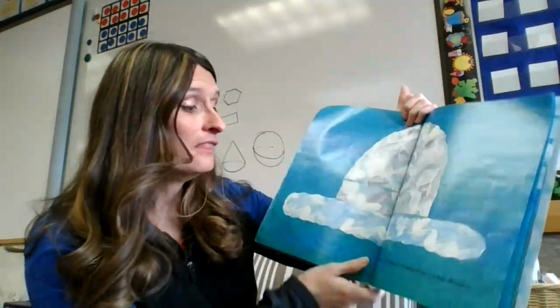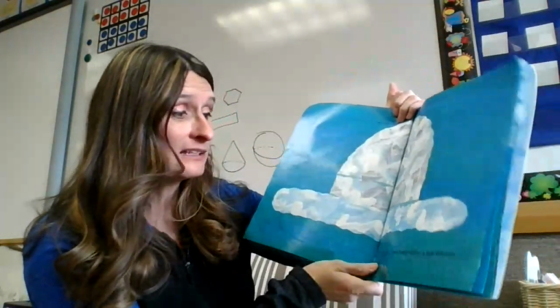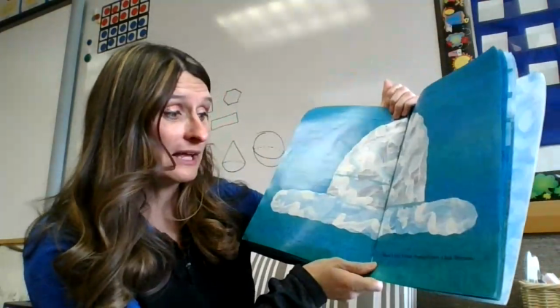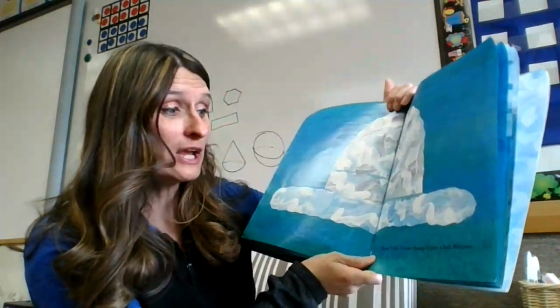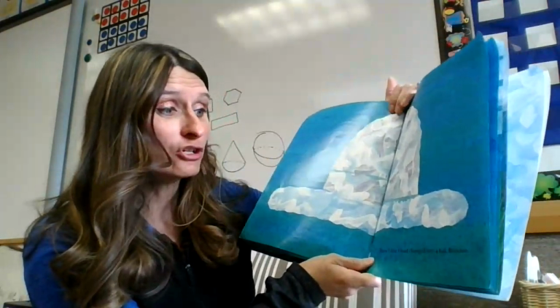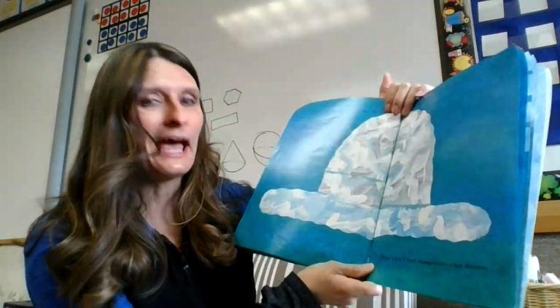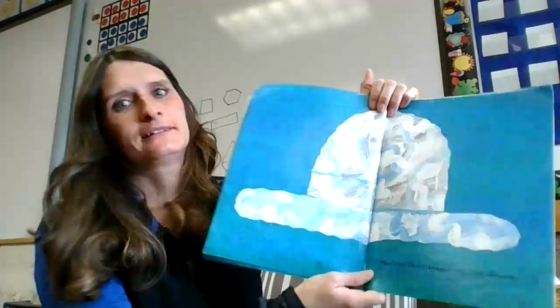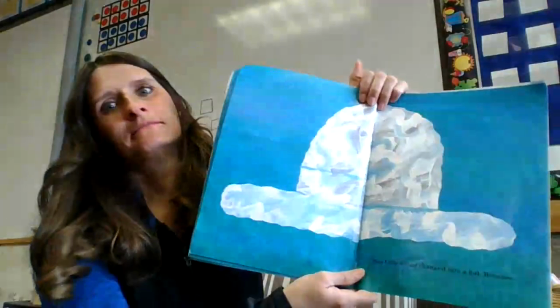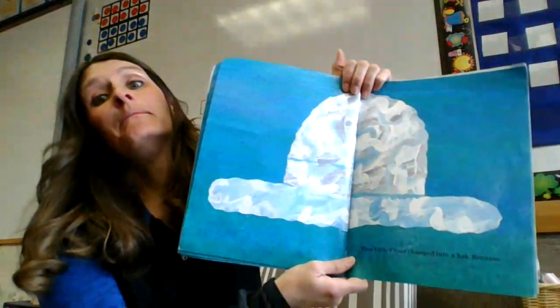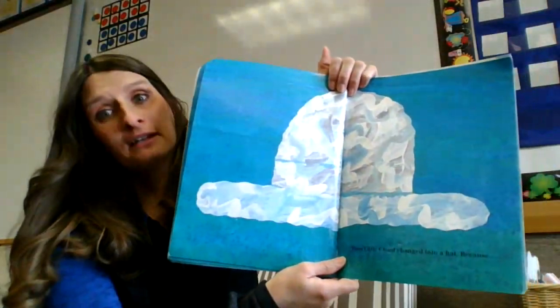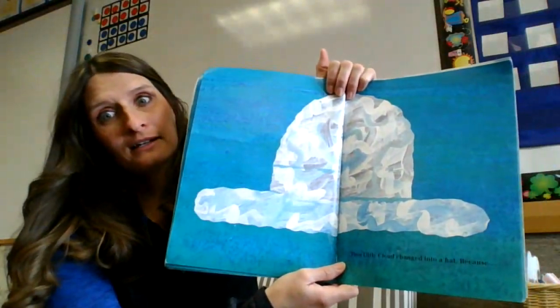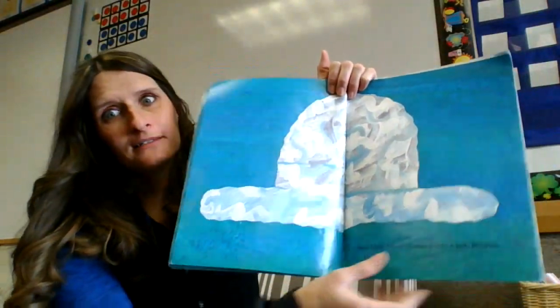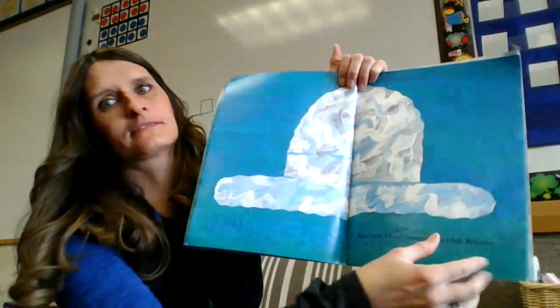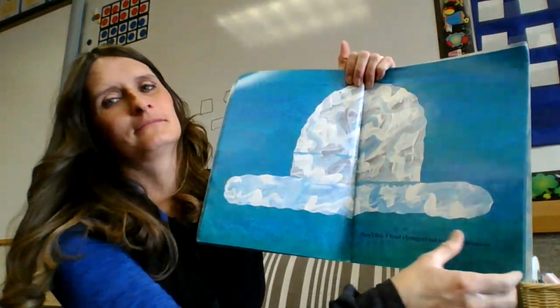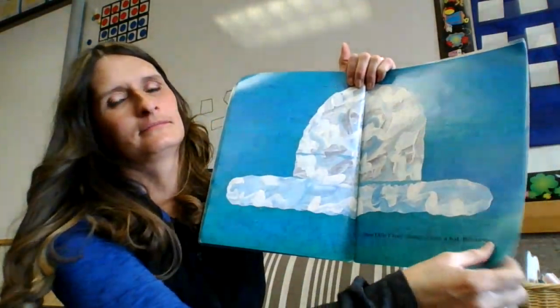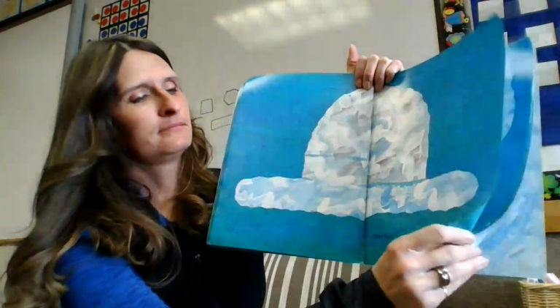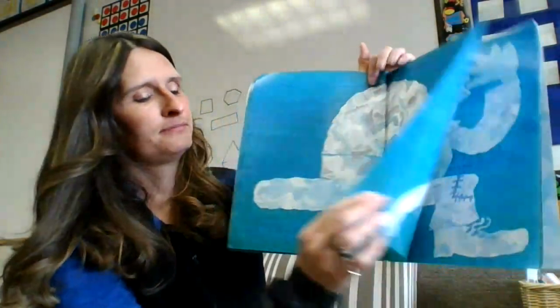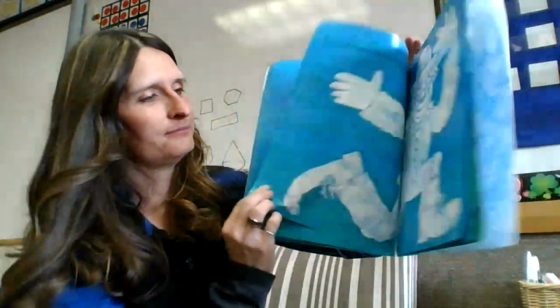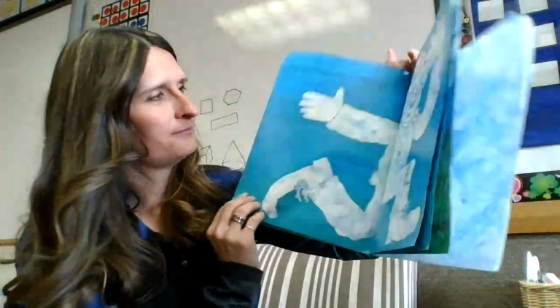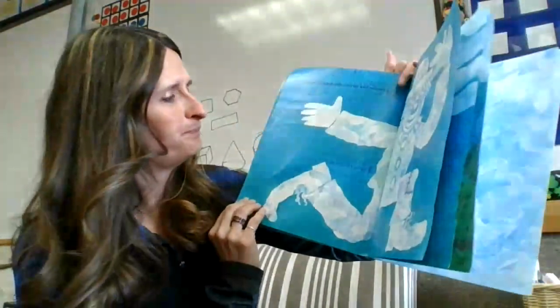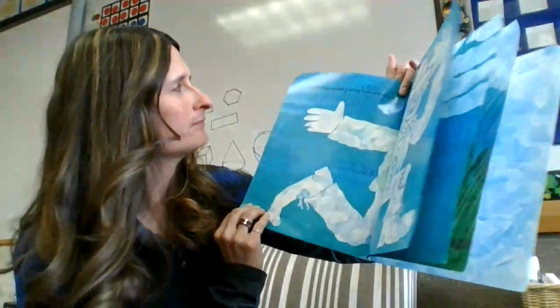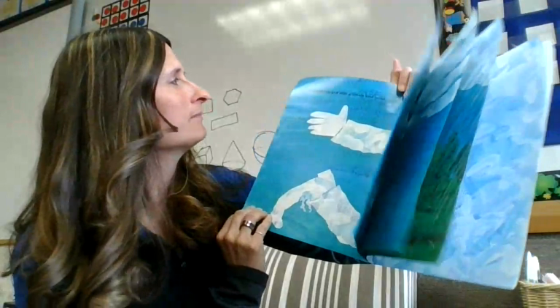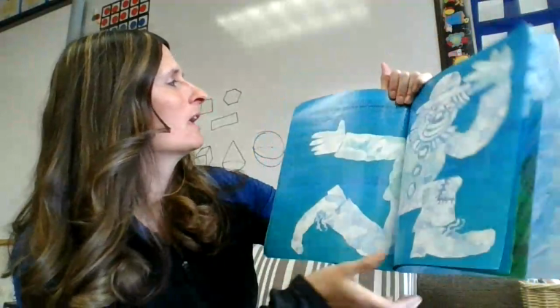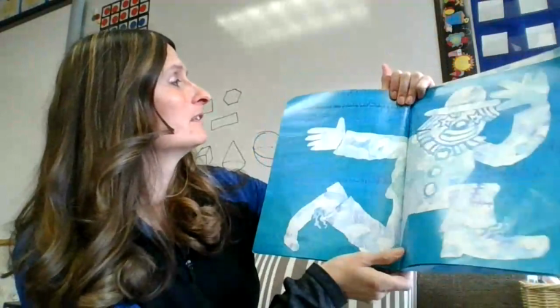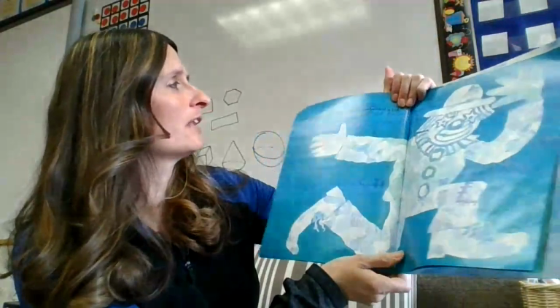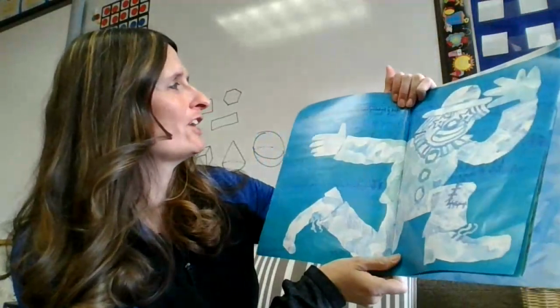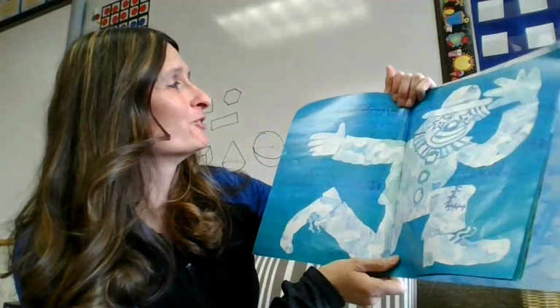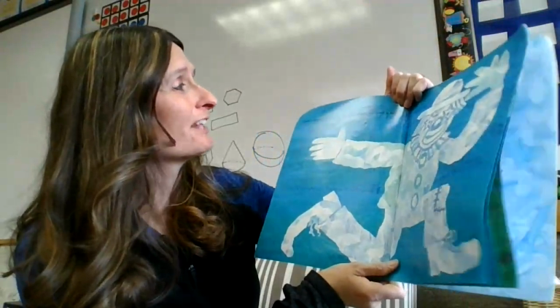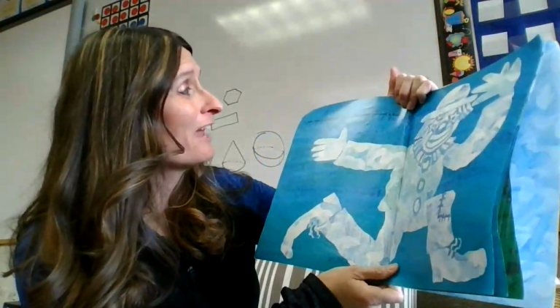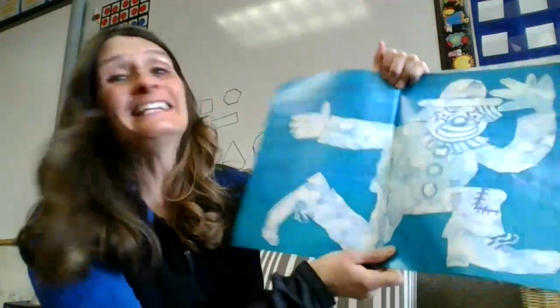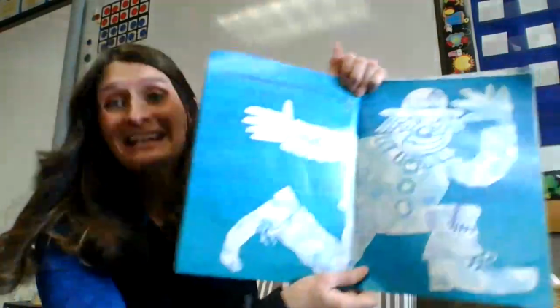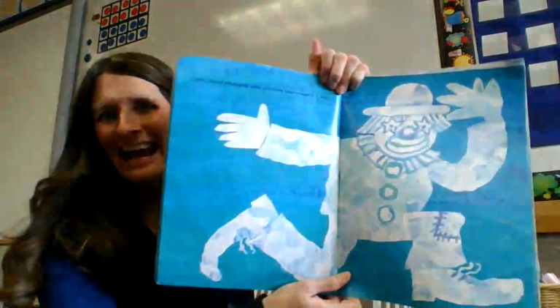Then Little Cloud changed into a hat, because Little Cloud changed into a clown and needed a hat.